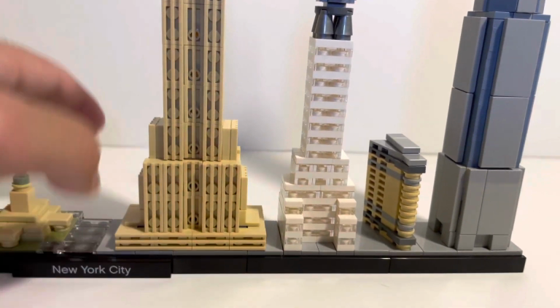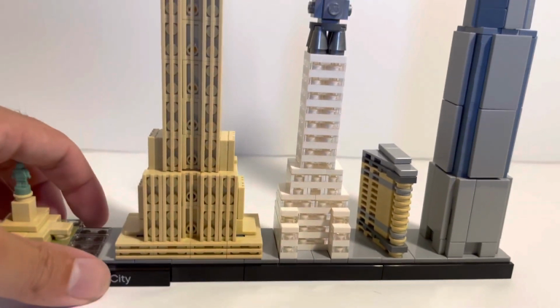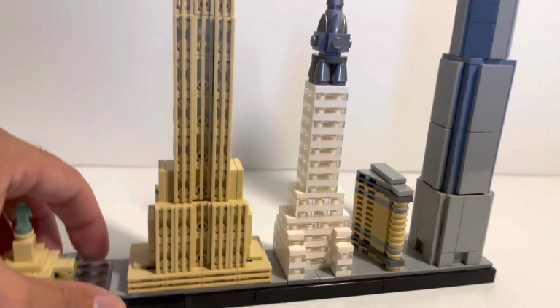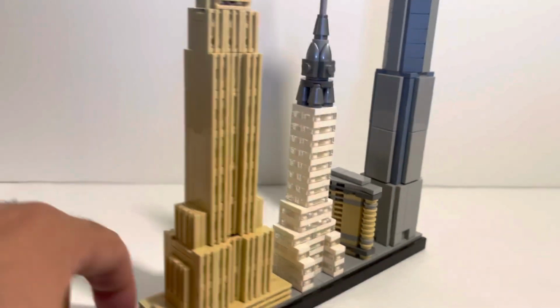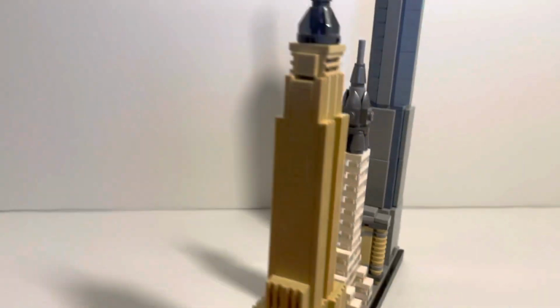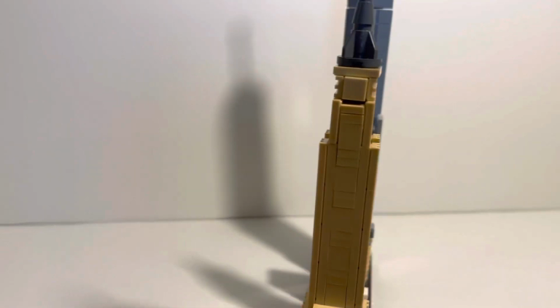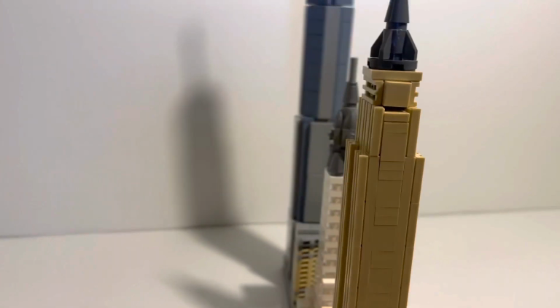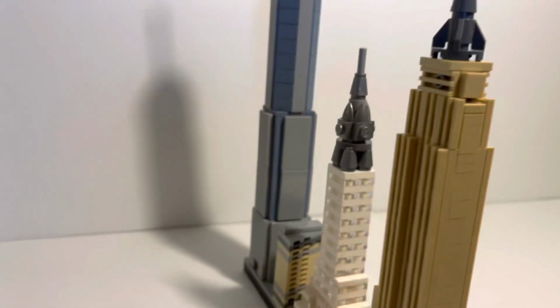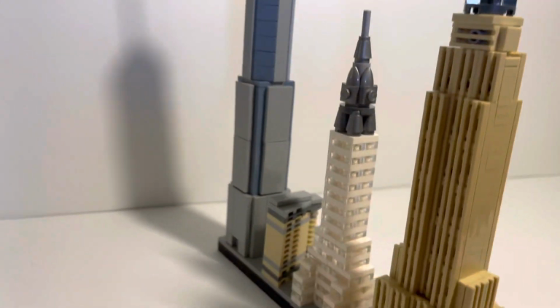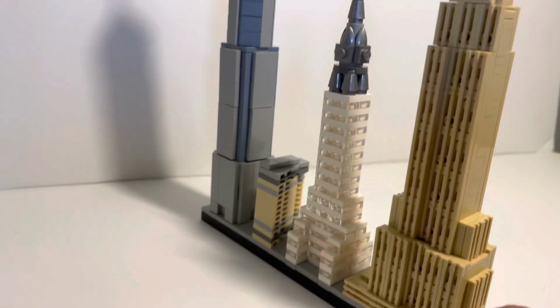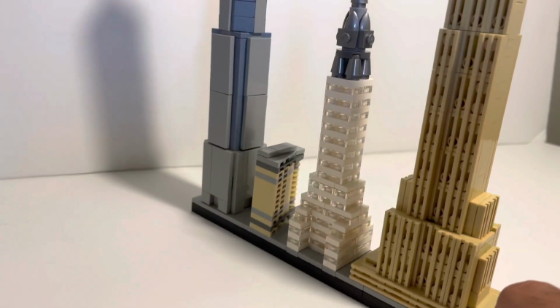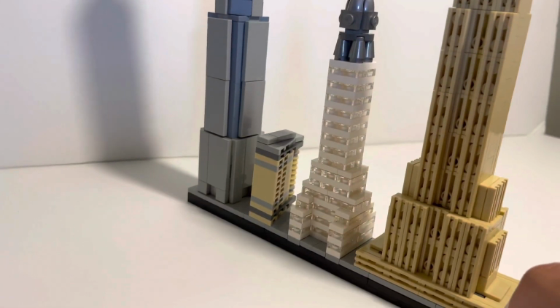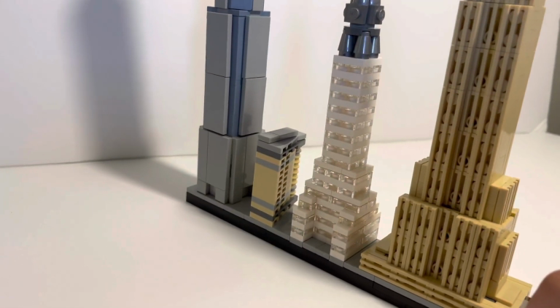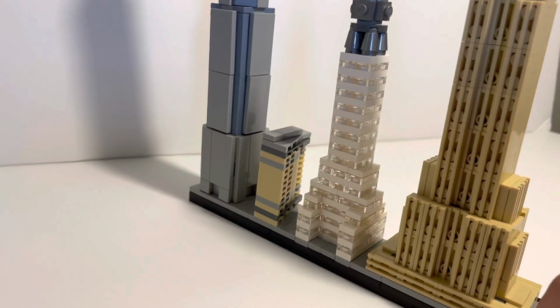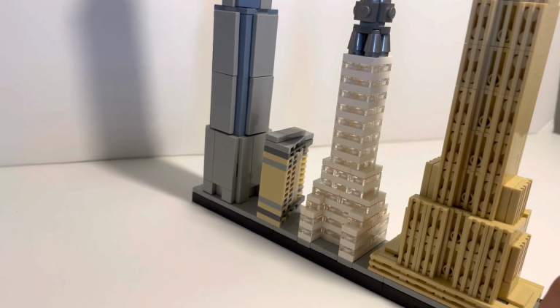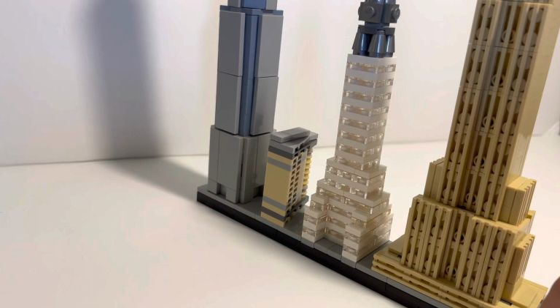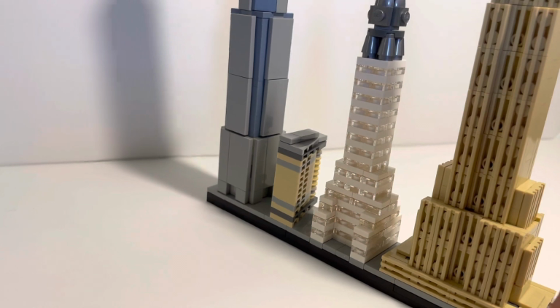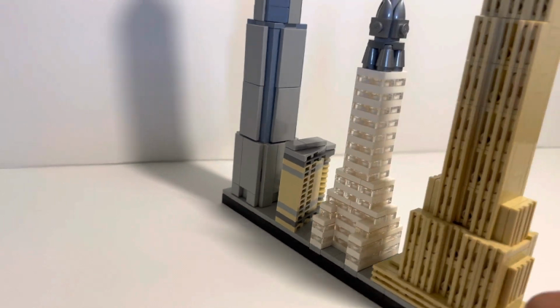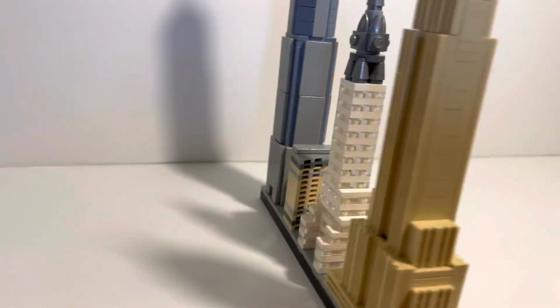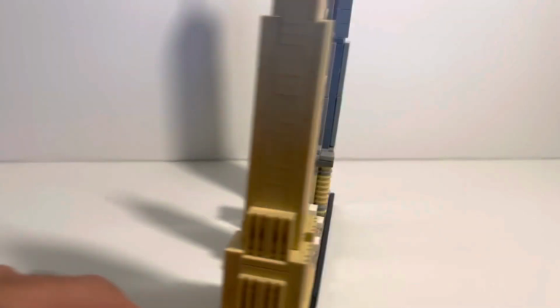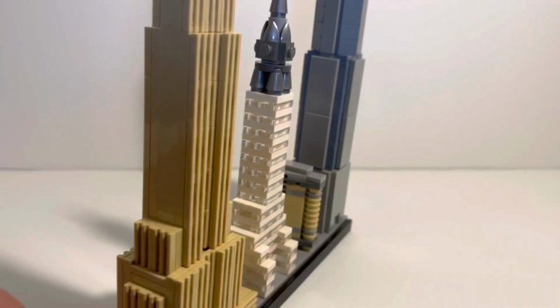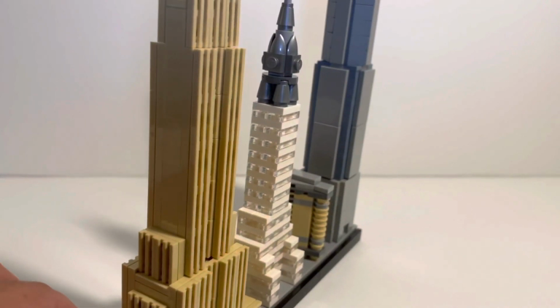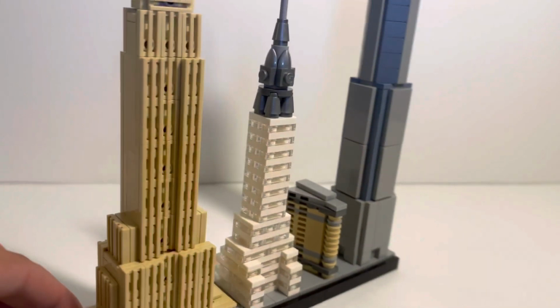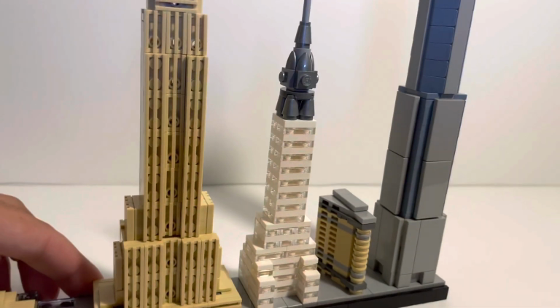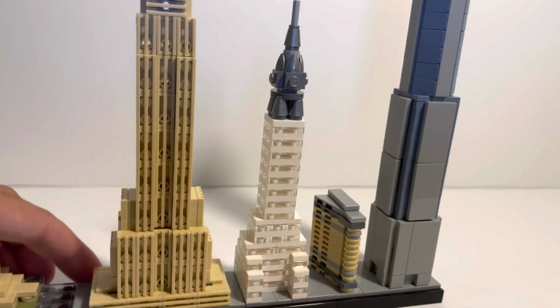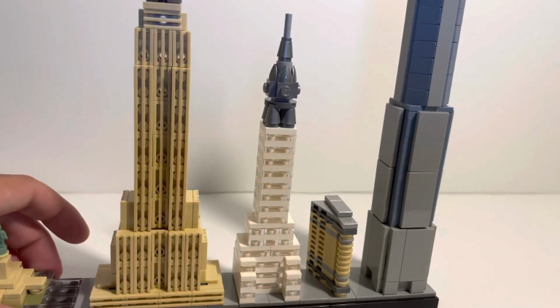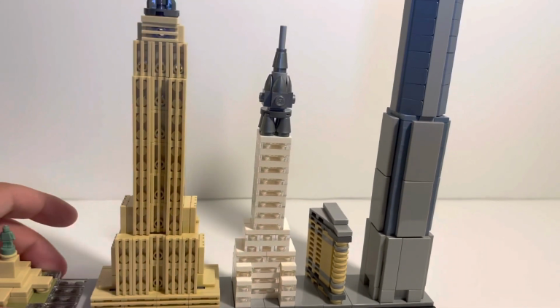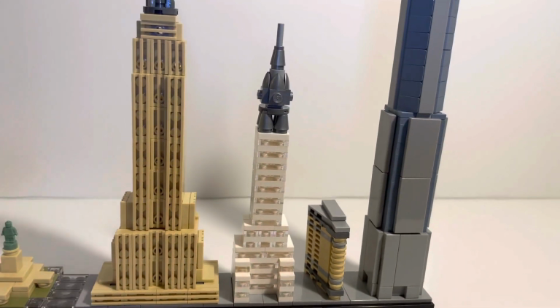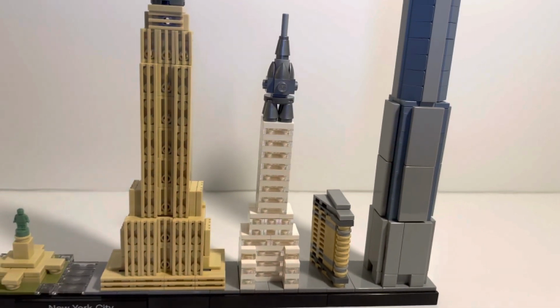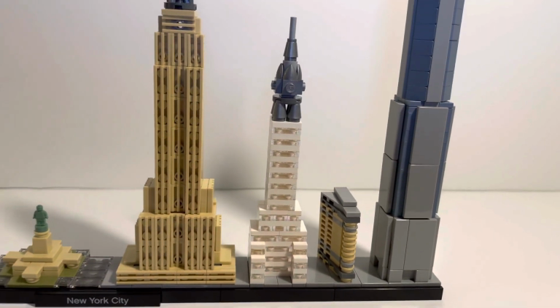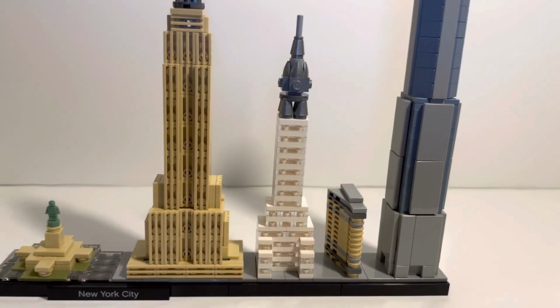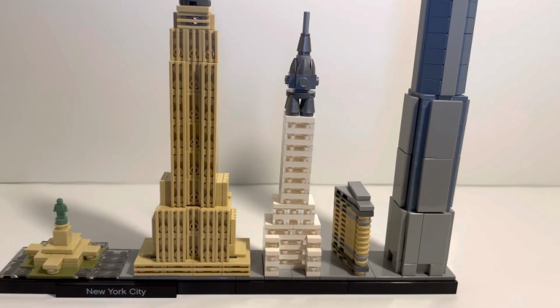If we turn it around to the back, it's the same thing. And there you go — that is your Chrysler Building.